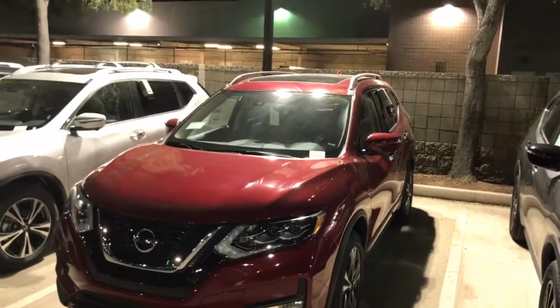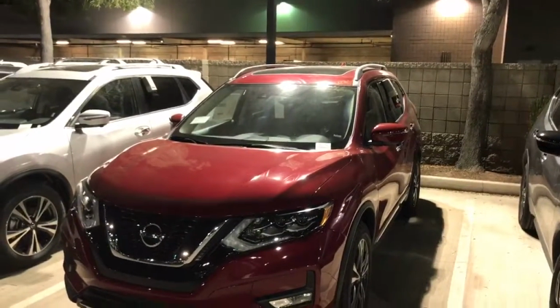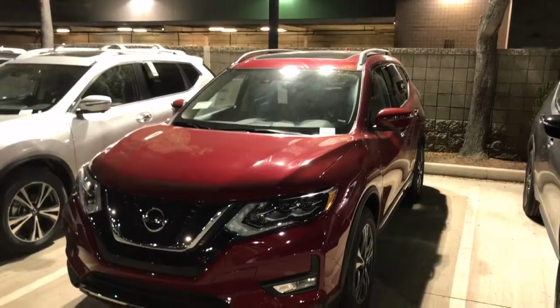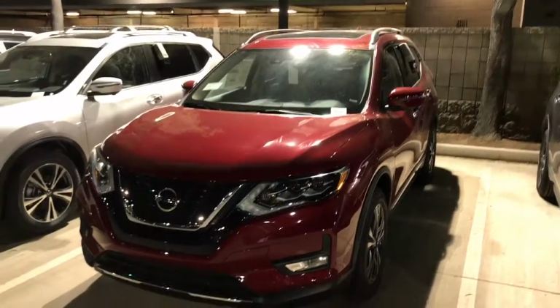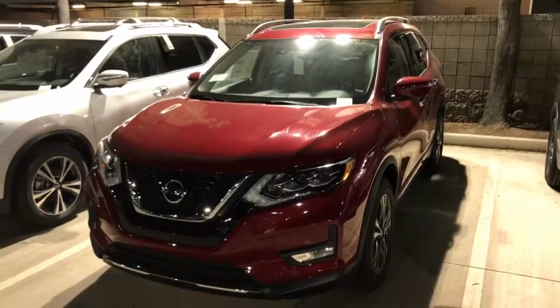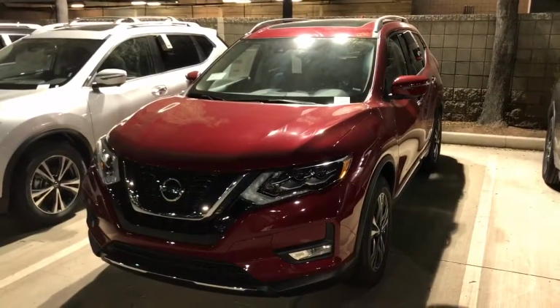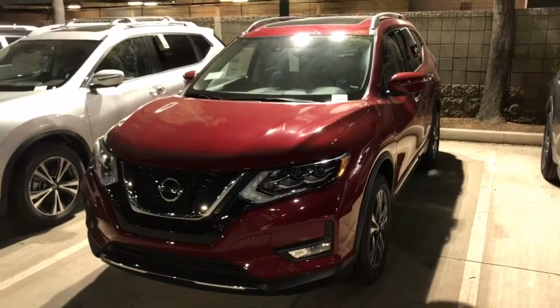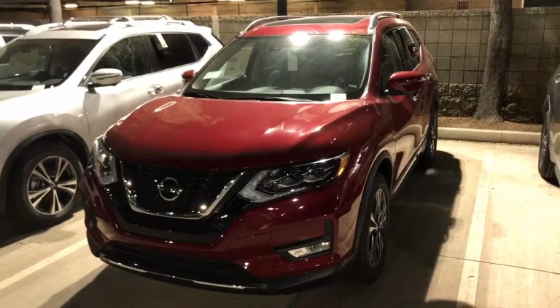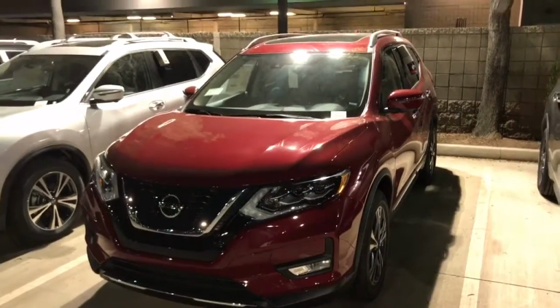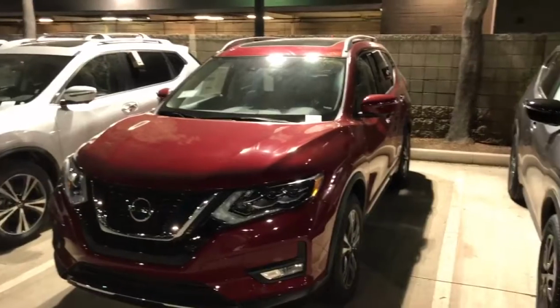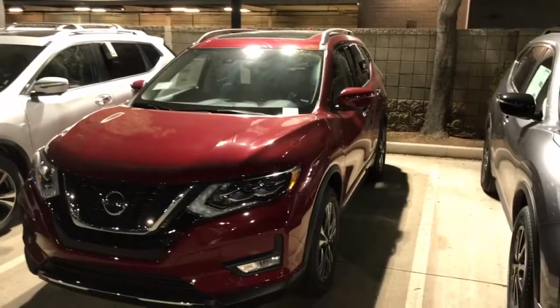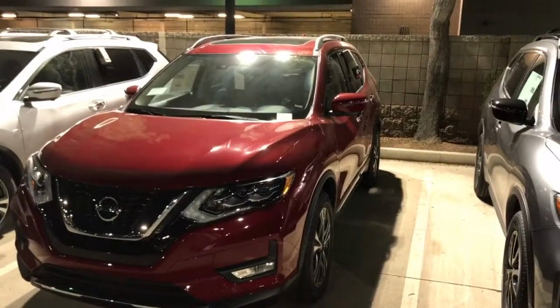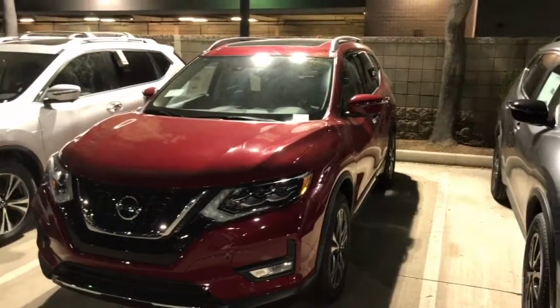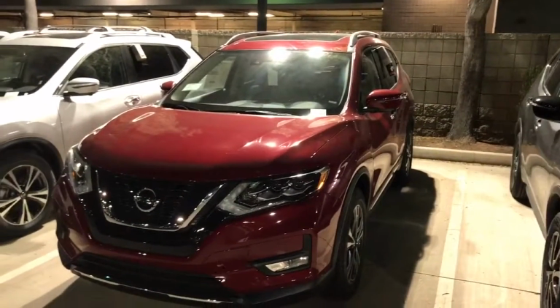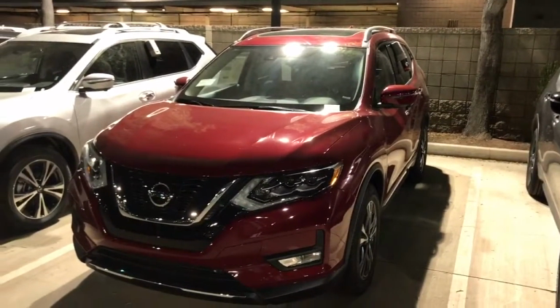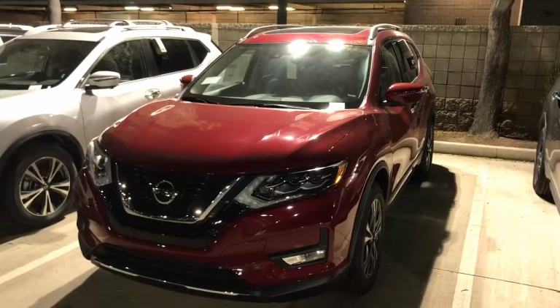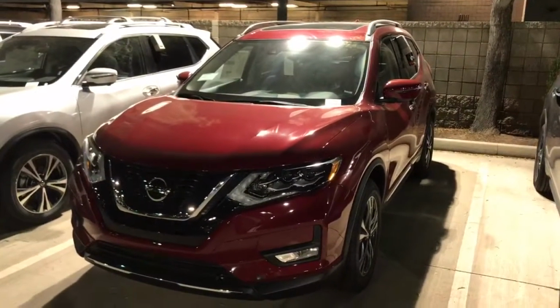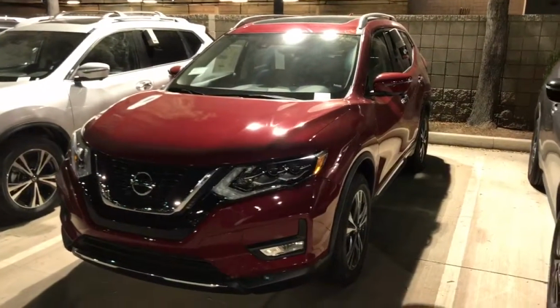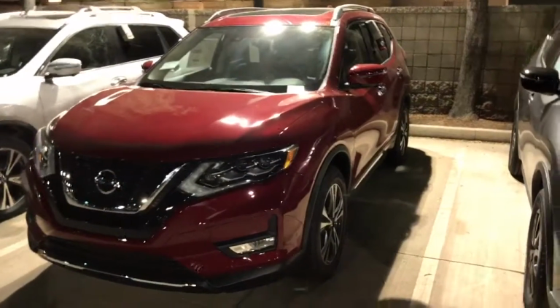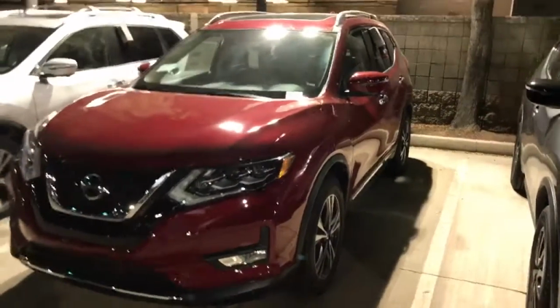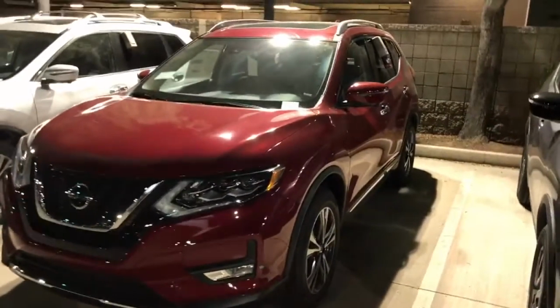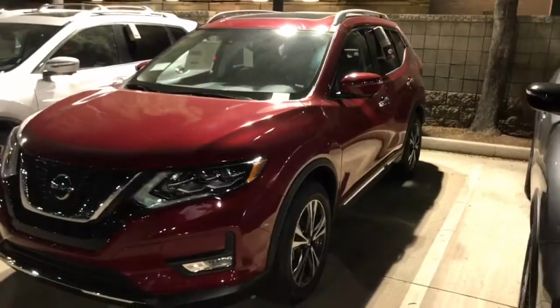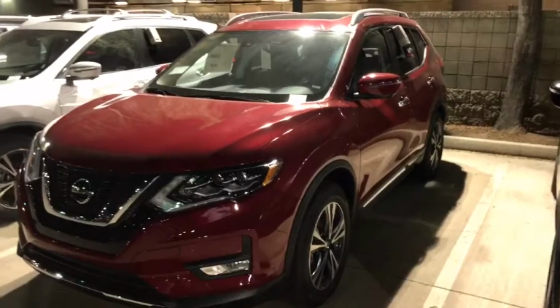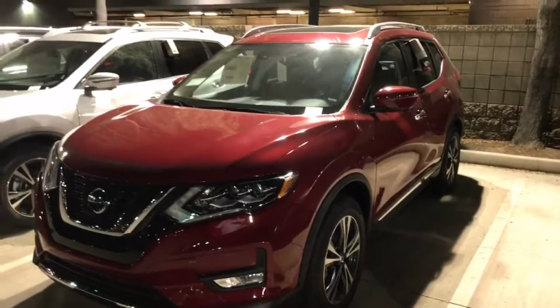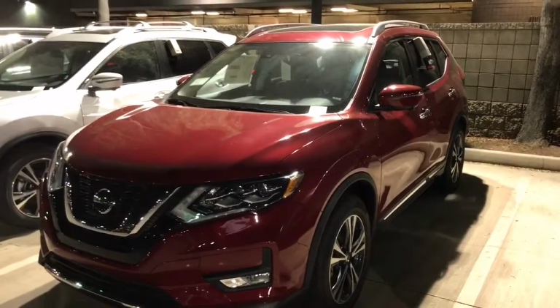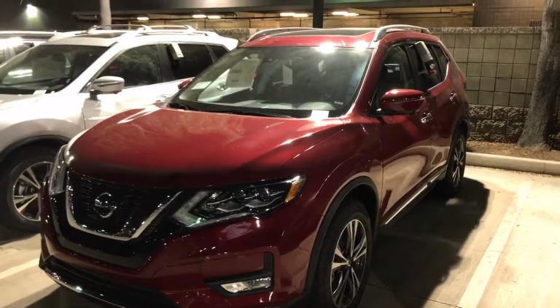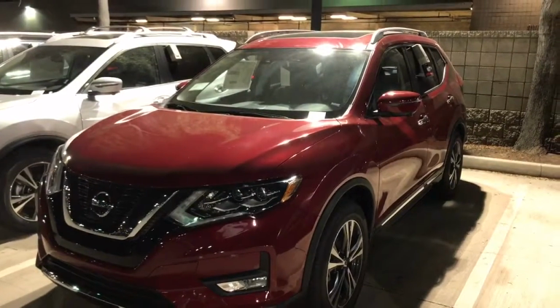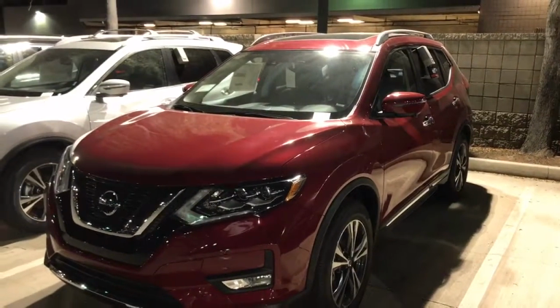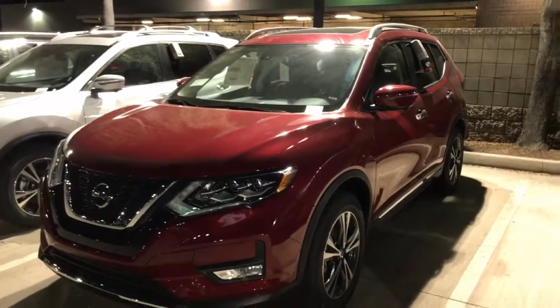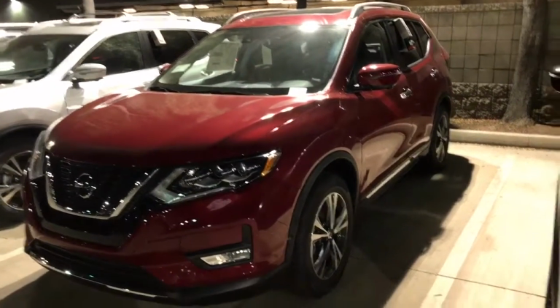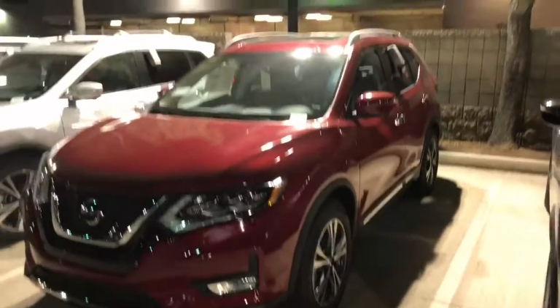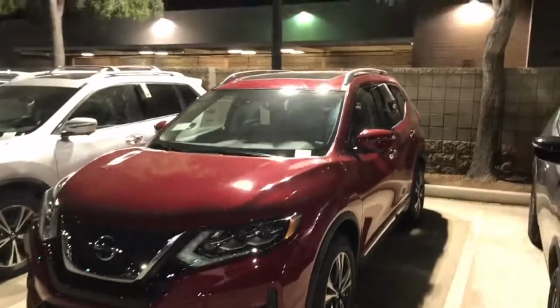Good evening, Aaron. This is Jerry Coker over at Avondale Nissan. First and foremost, I want to thank you for choosing Avondale Nissan and take a look at this beautiful ruby red 2017 Rogue.